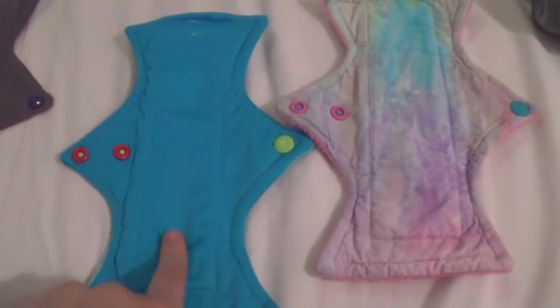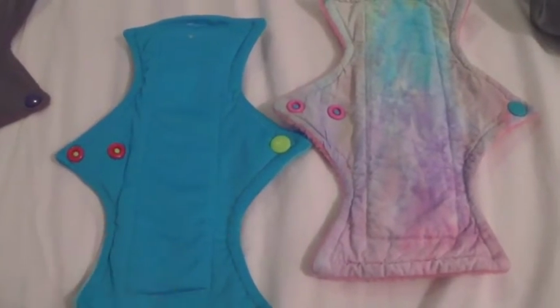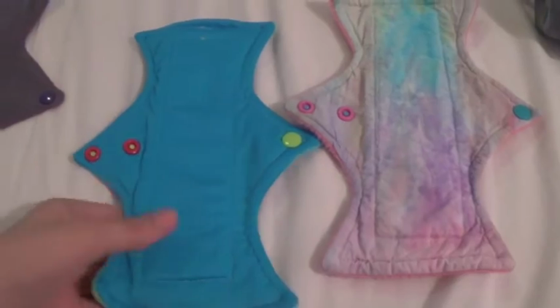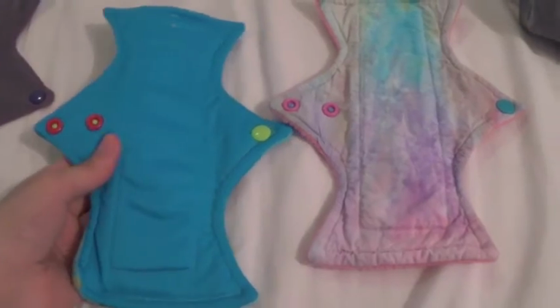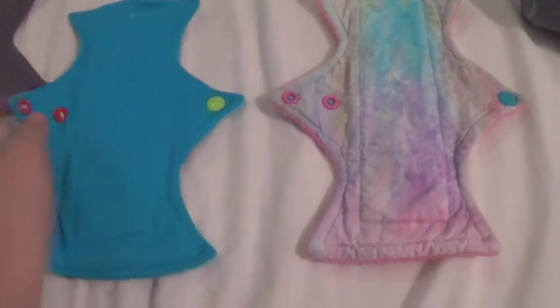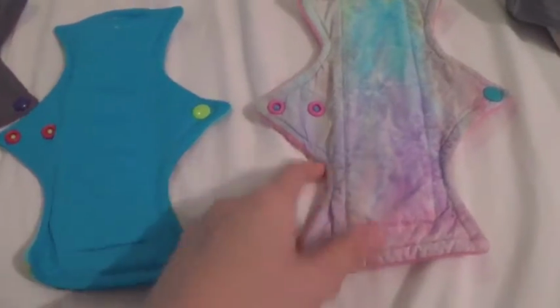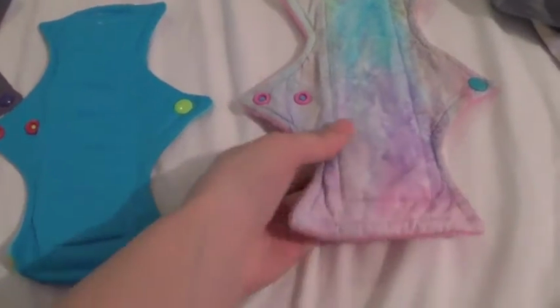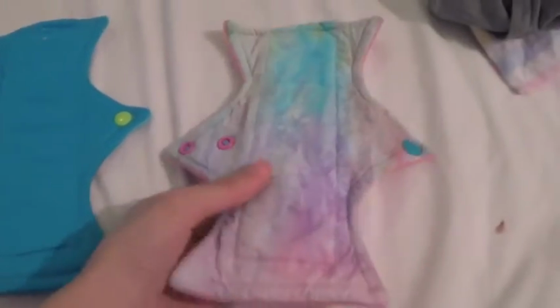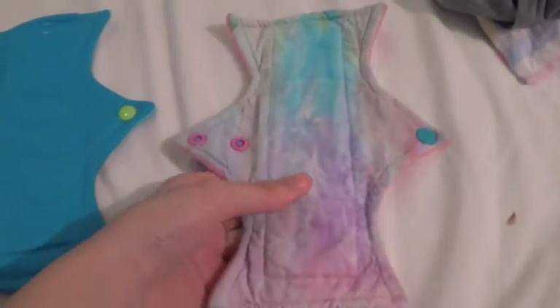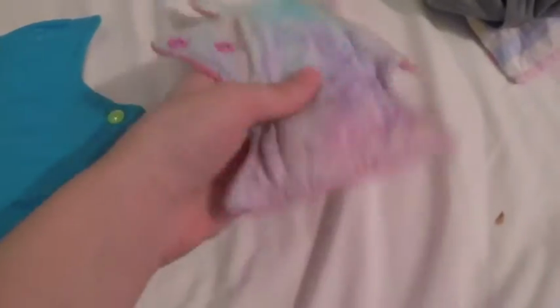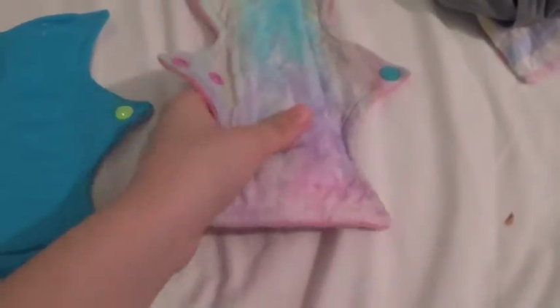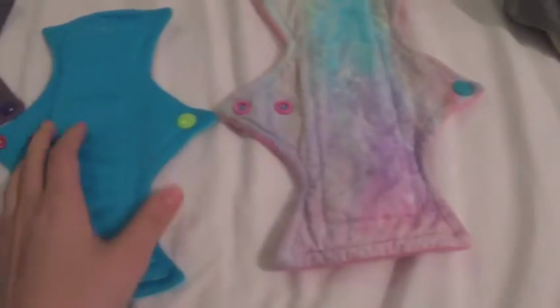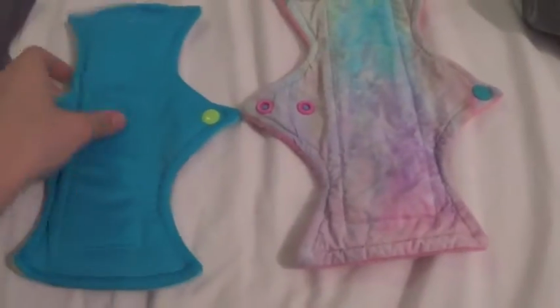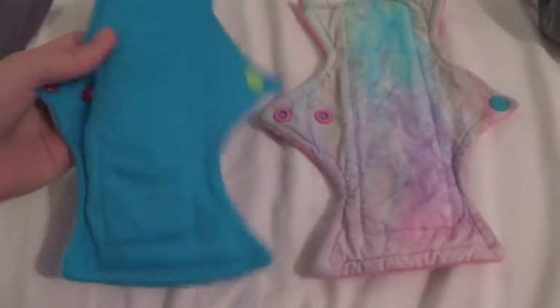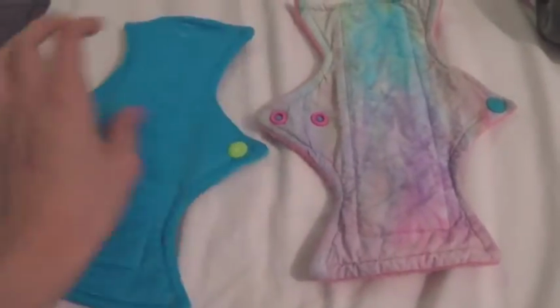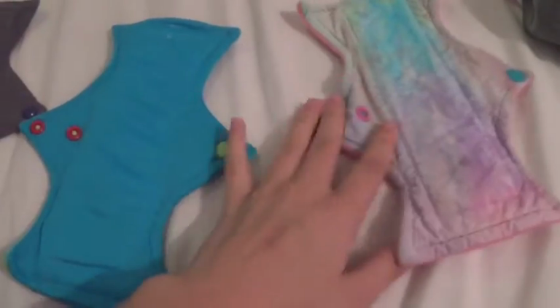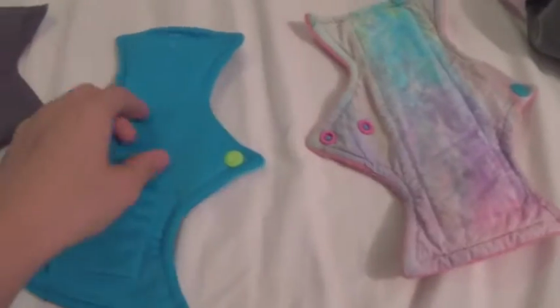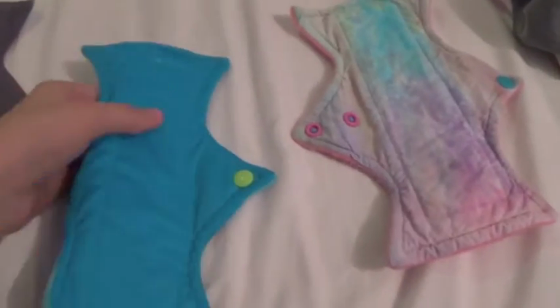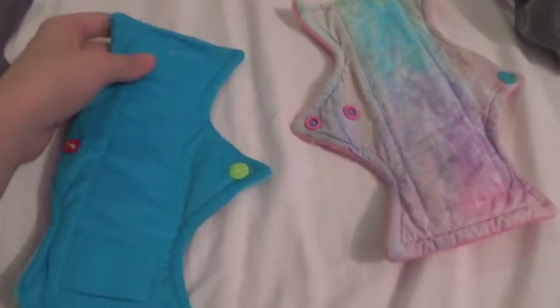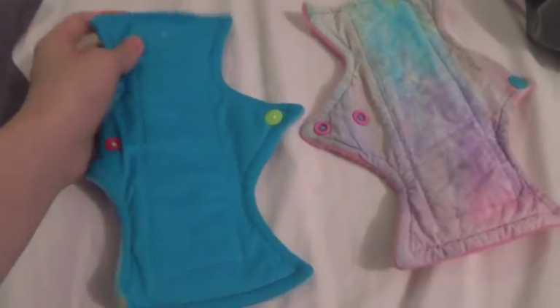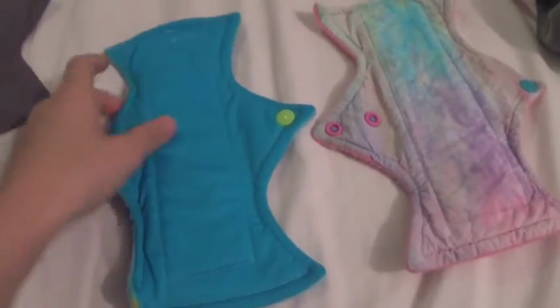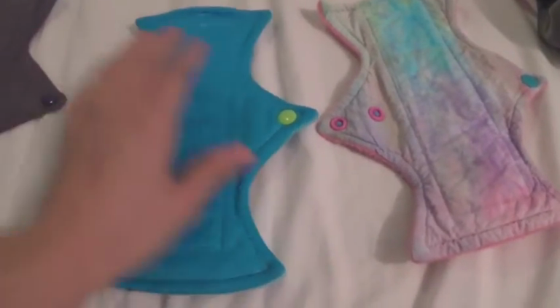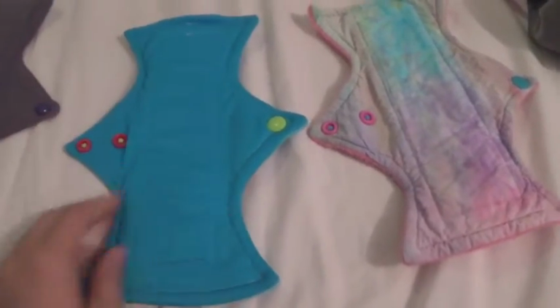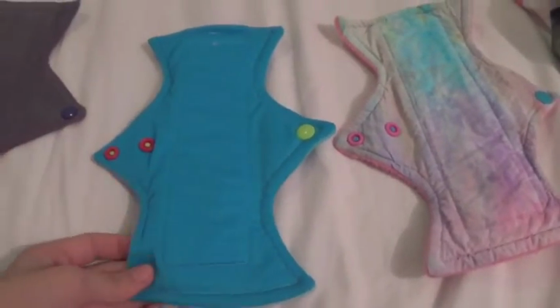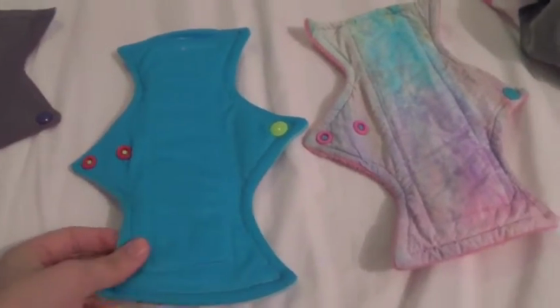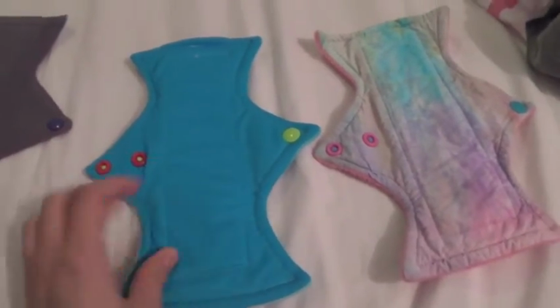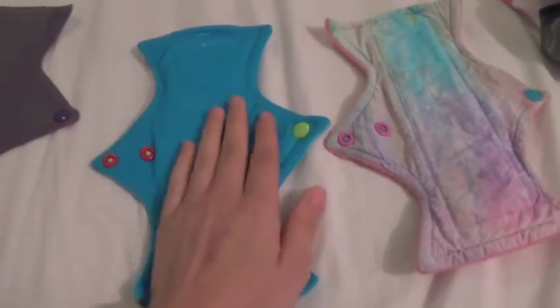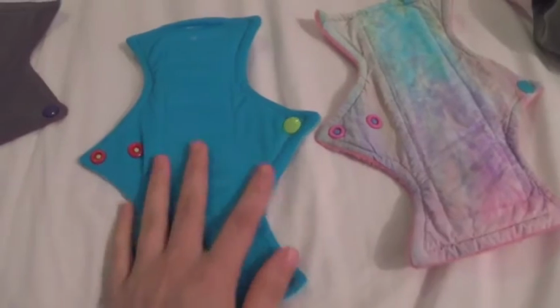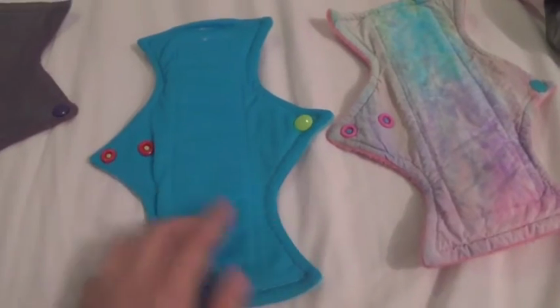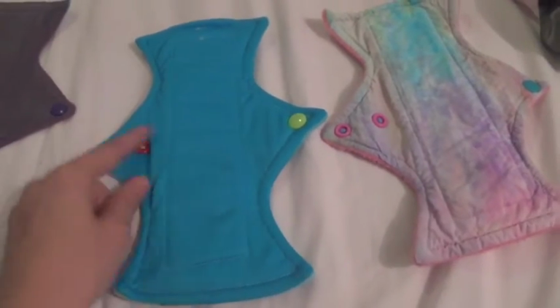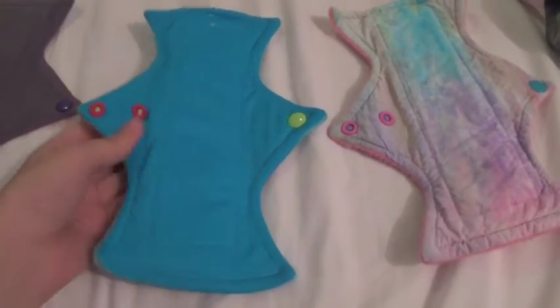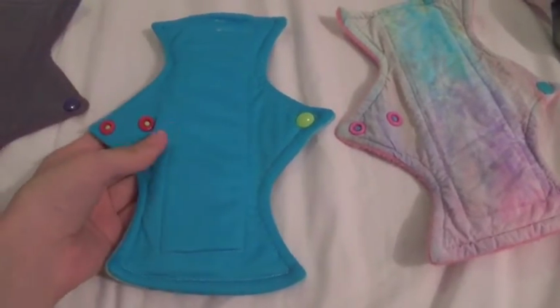And I can't believe it, because this is a heavy — this is a 9 inch regular — and then this is also a 9 inch but it's a heavy, and this one was for free. I didn't have to pay for this. She asked me if I could pay like $1 more for shipping, but not for the actual pad.